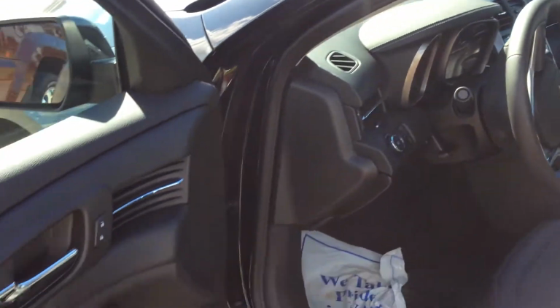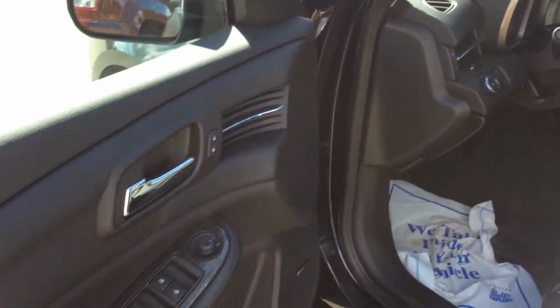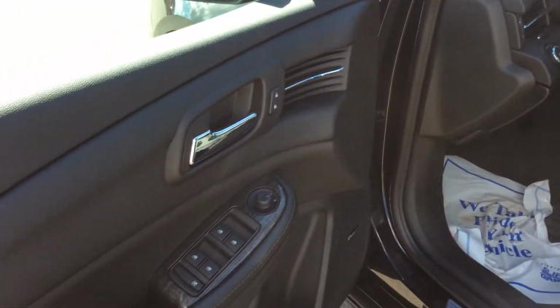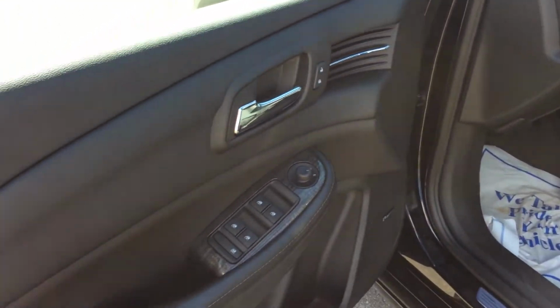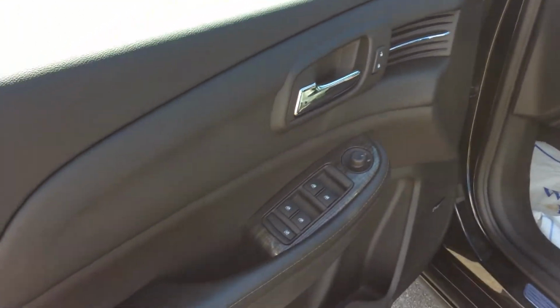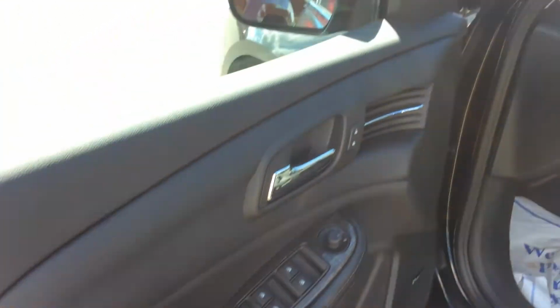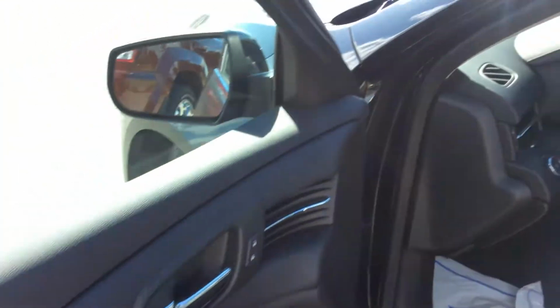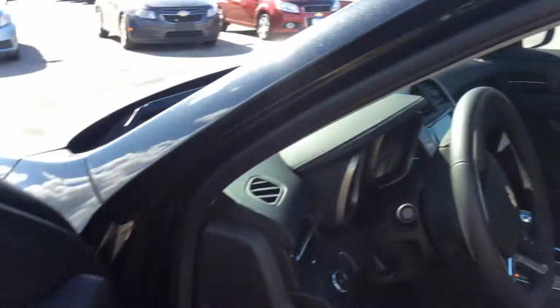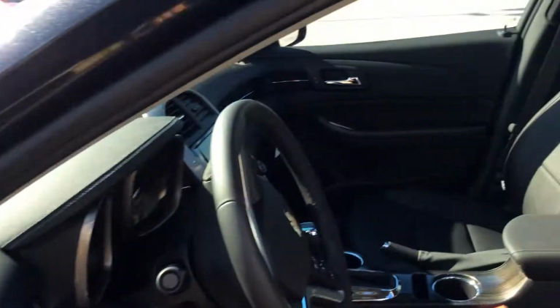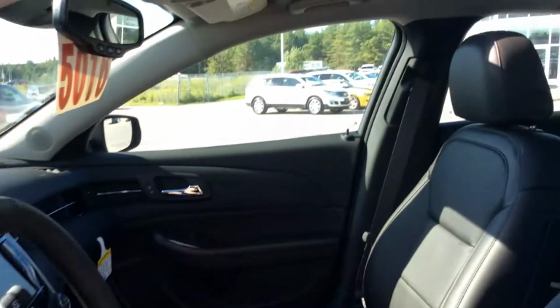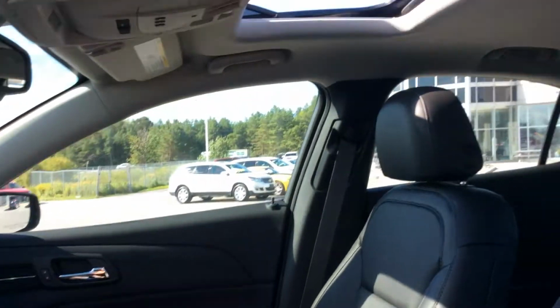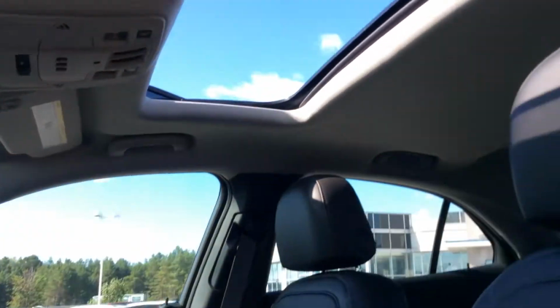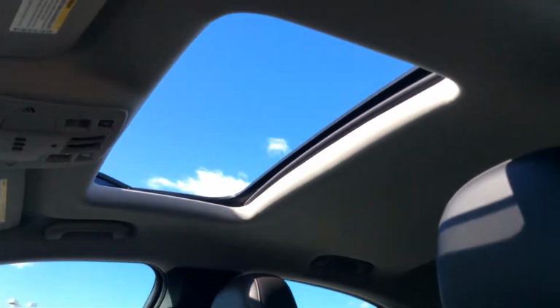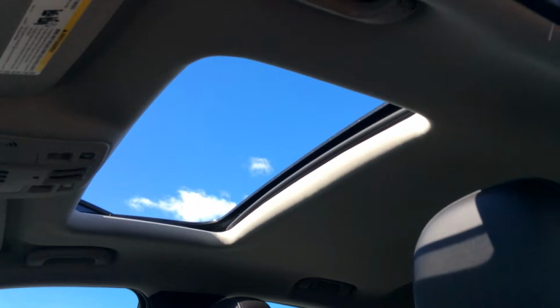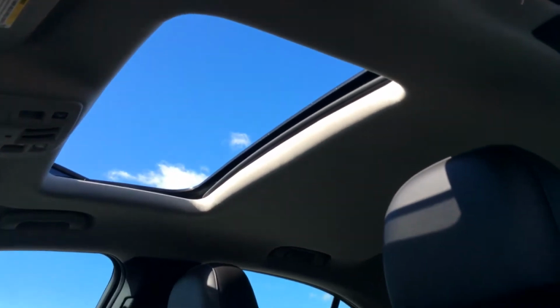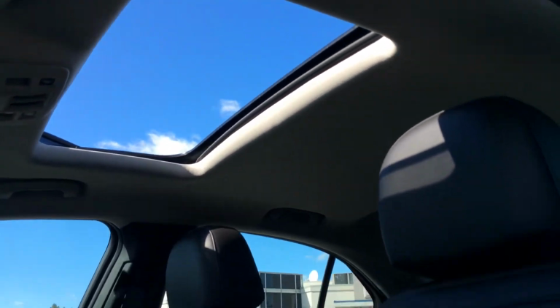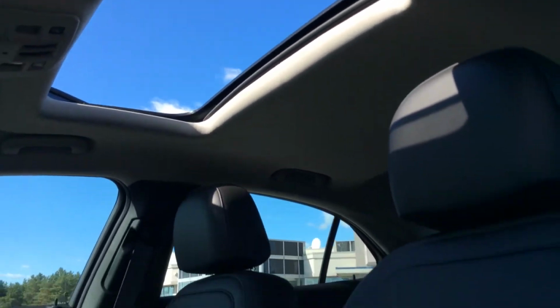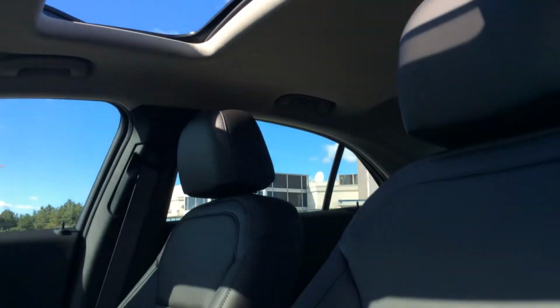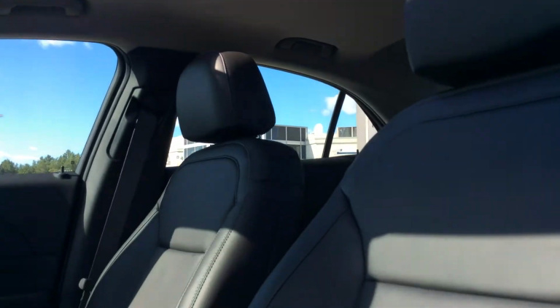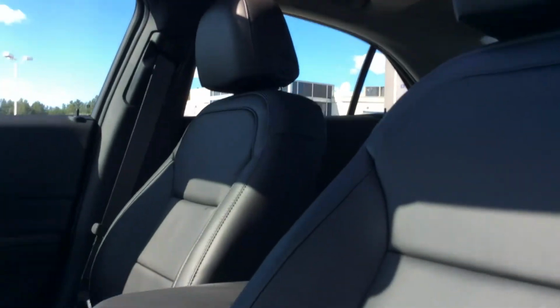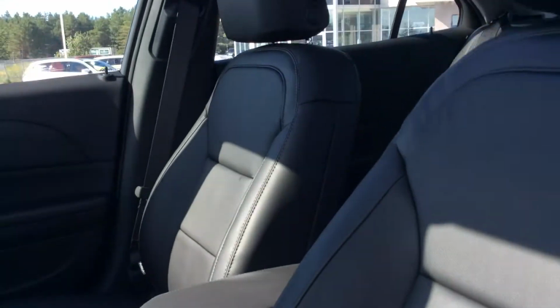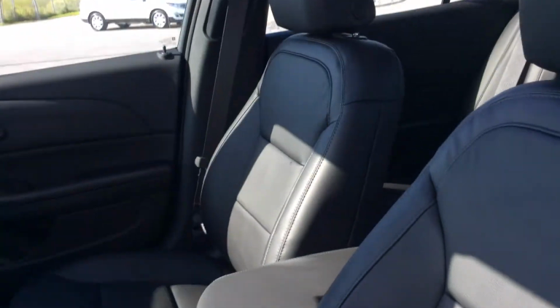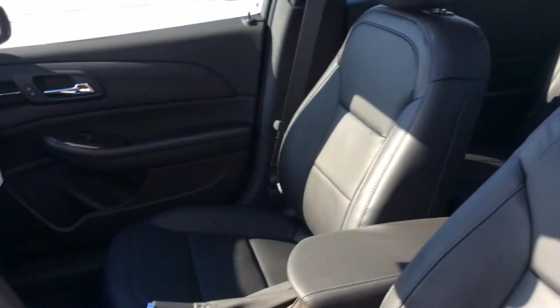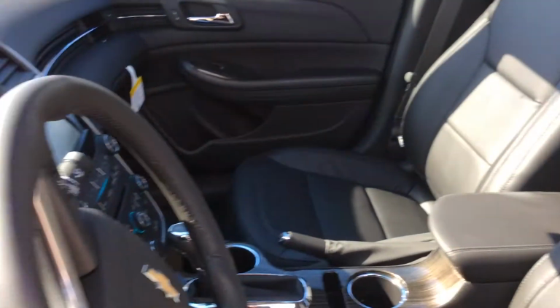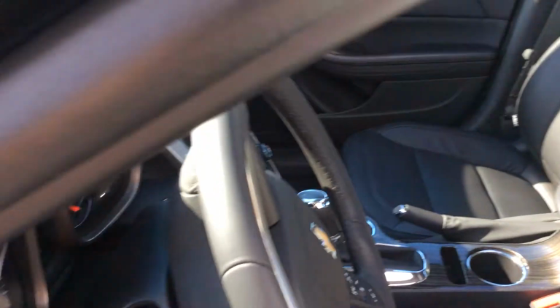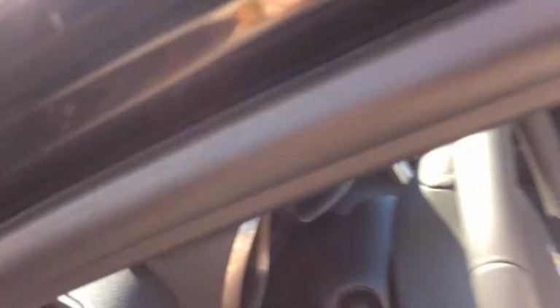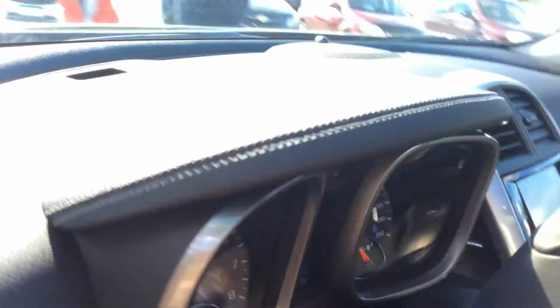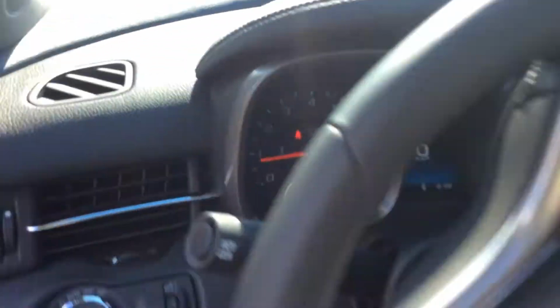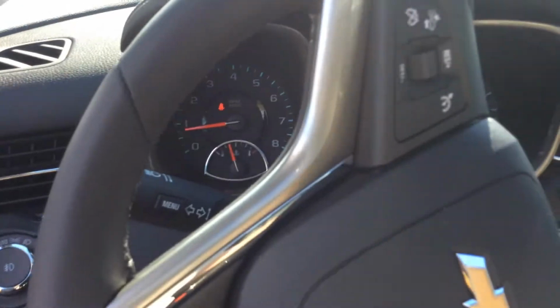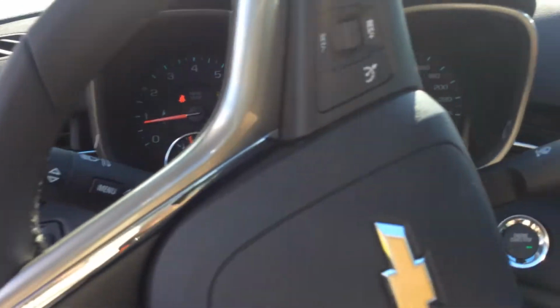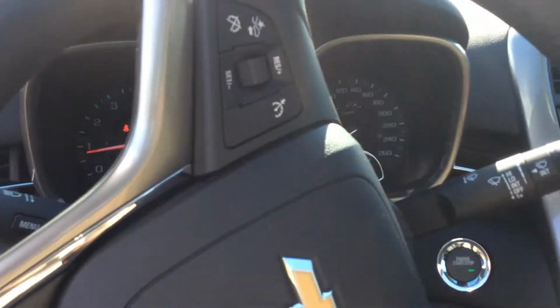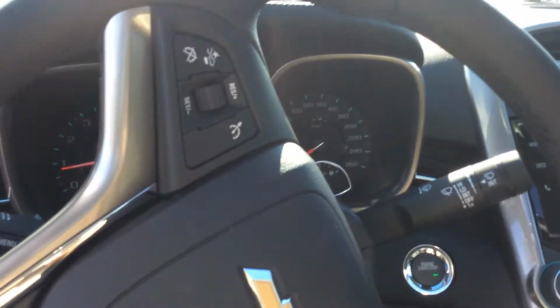Power windows, locks, and power exterior heated mirrors. We do have a powered sunroof in here, so that's definitely one of the big key components.